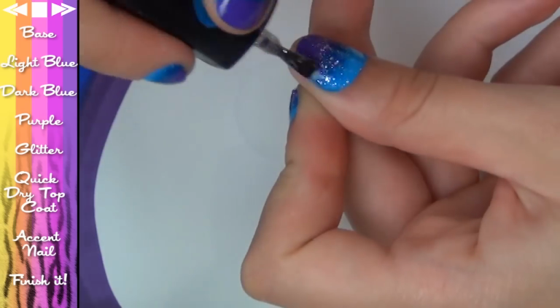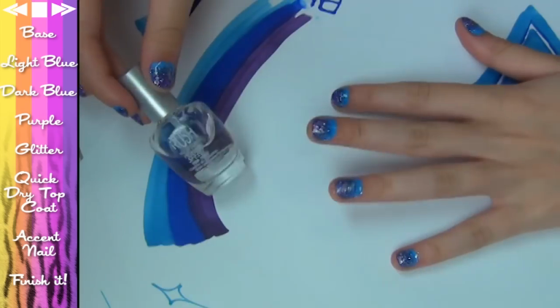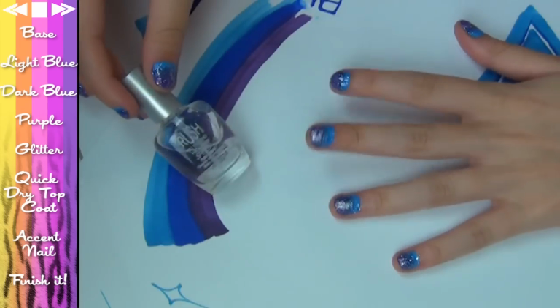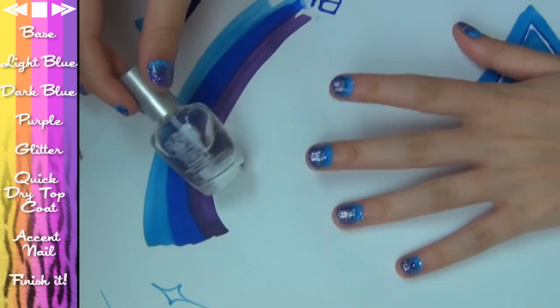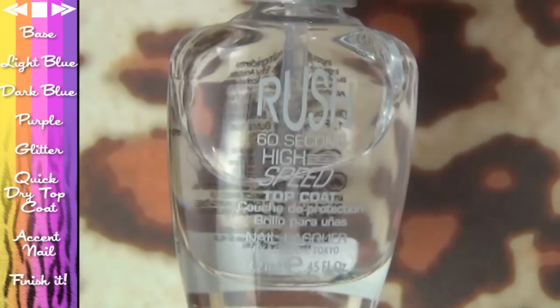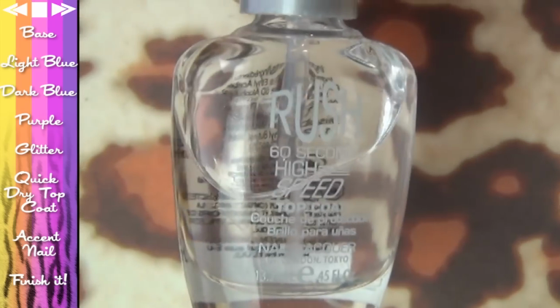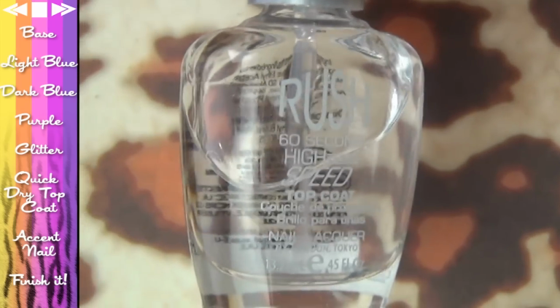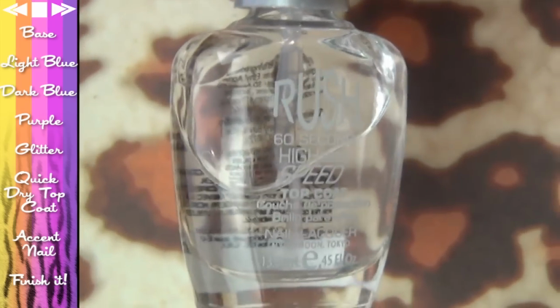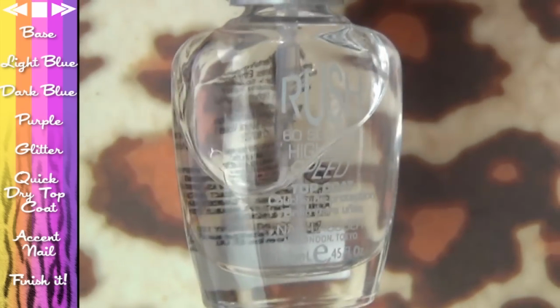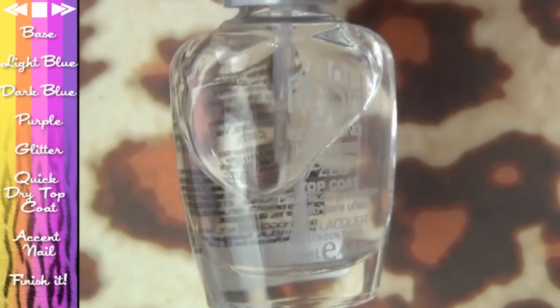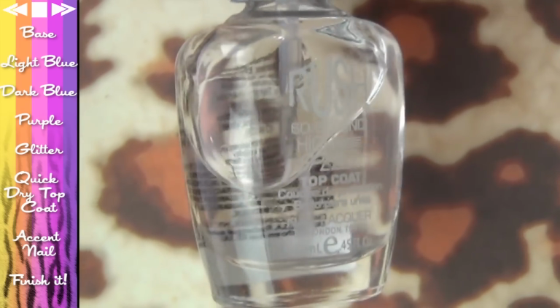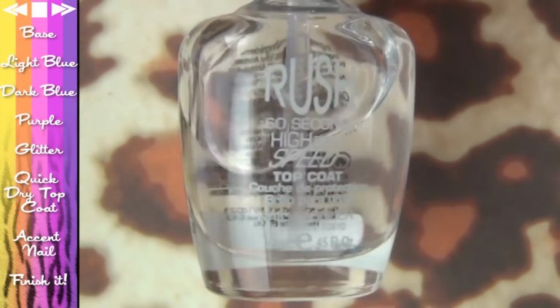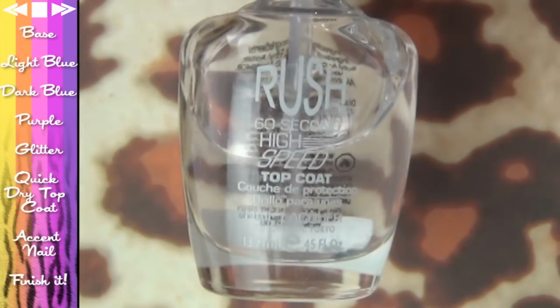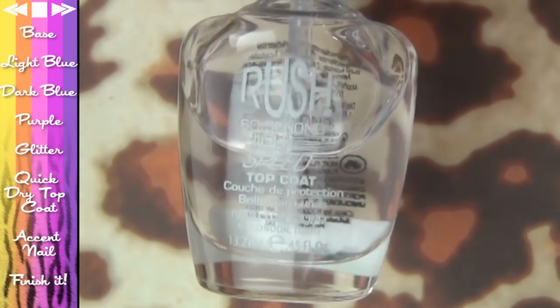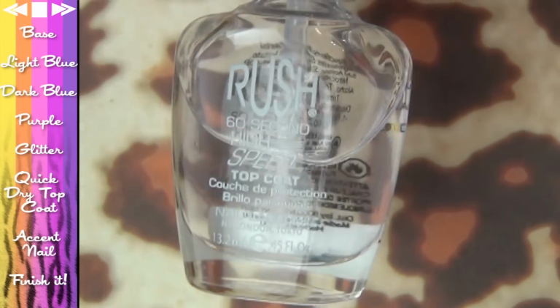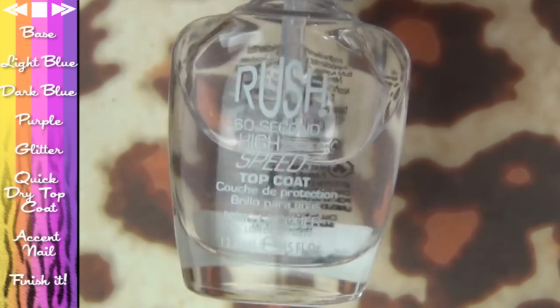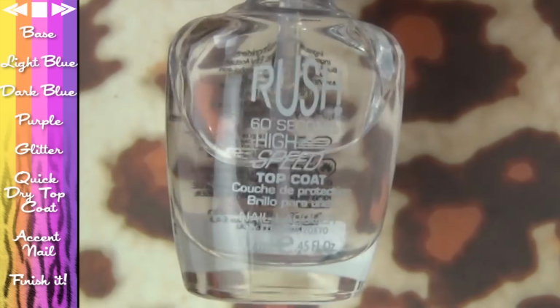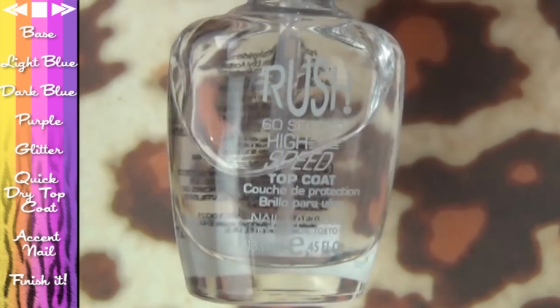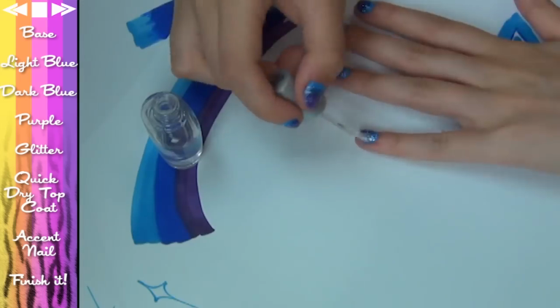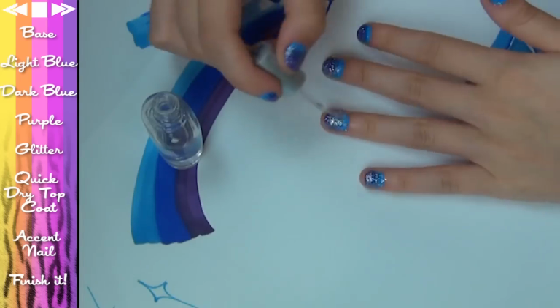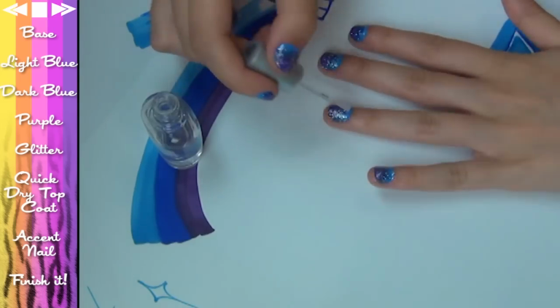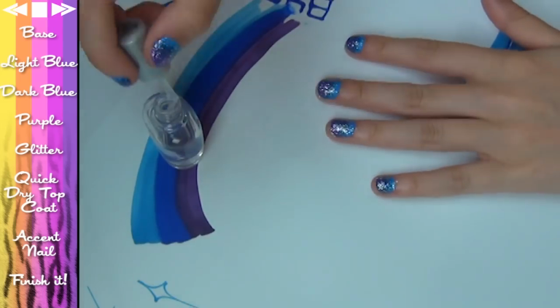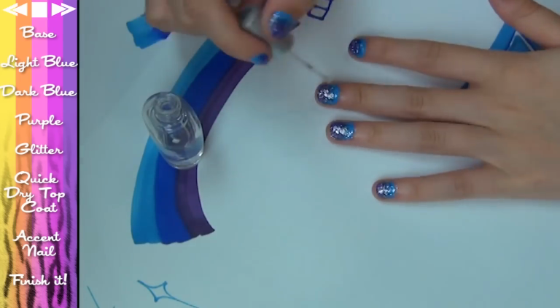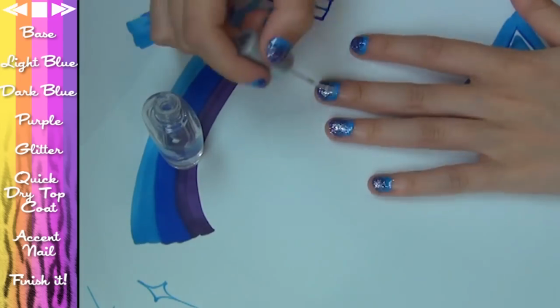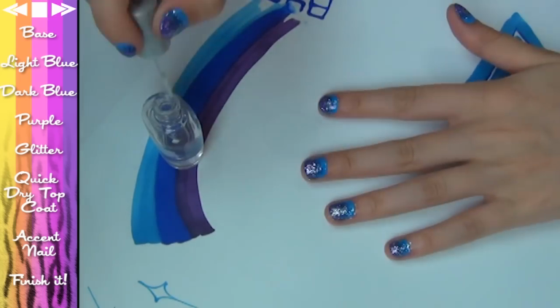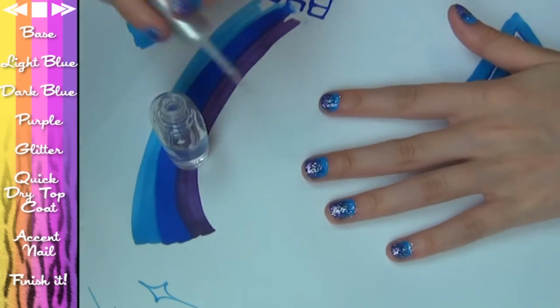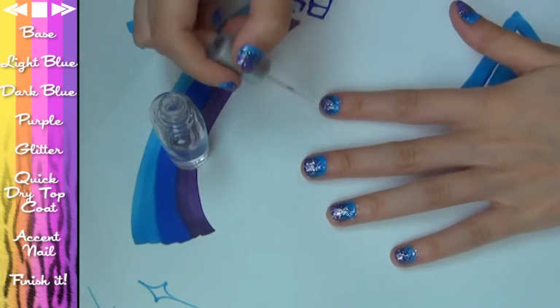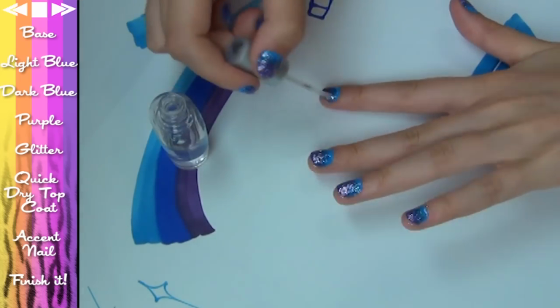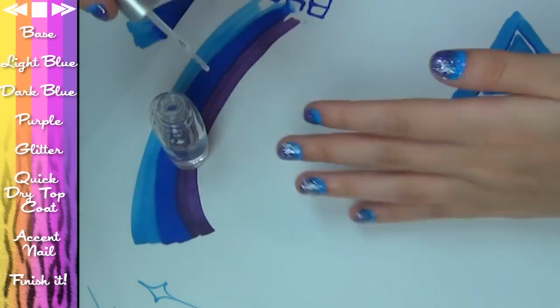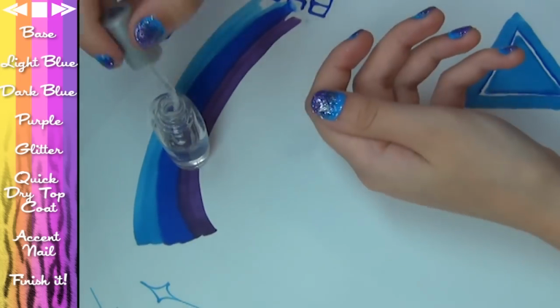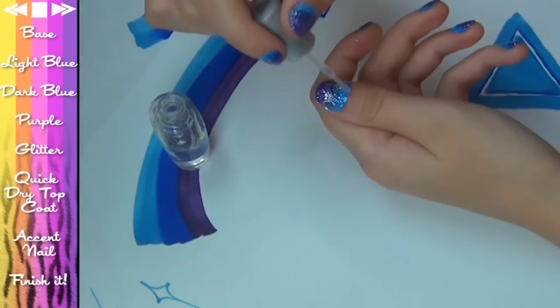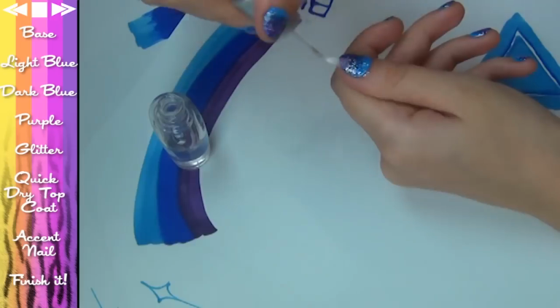To help everything dry really quickly, I'm taking this Rush 60 Second High Speed Top Coat. I got this from Sally's, but you can find any high speed top coat and just pop a generous amount all over your nails.